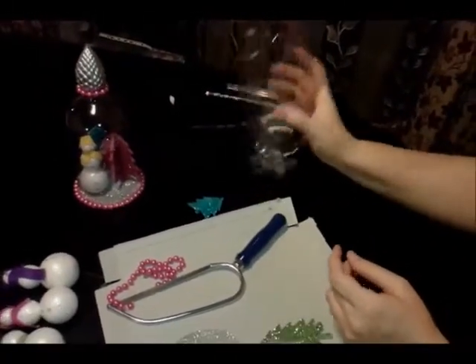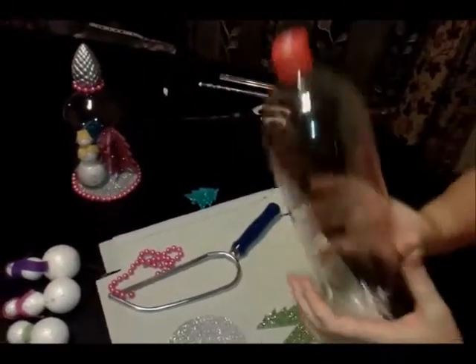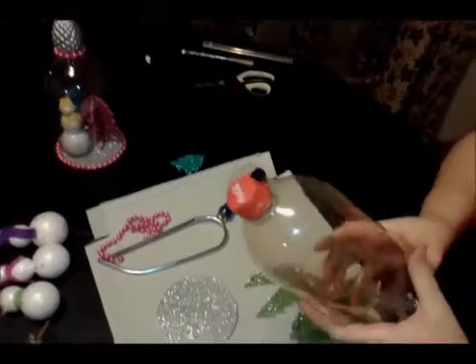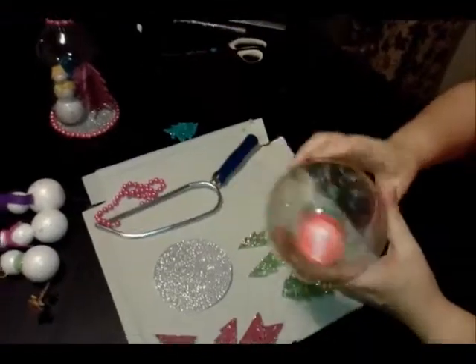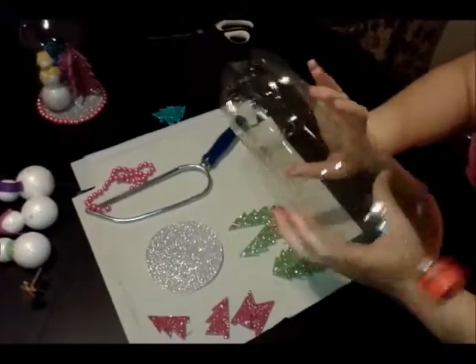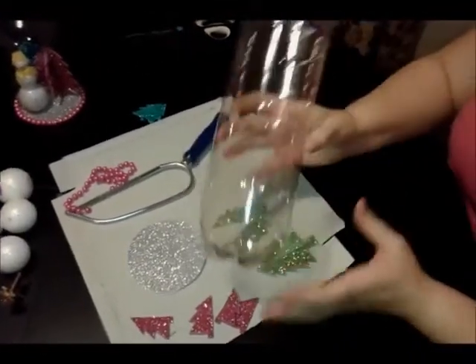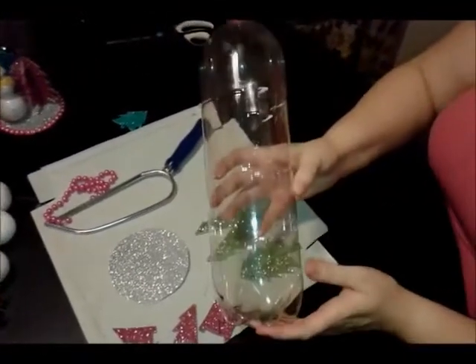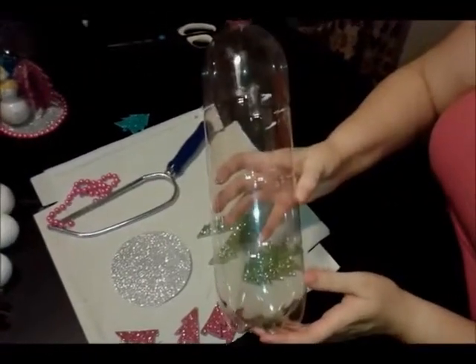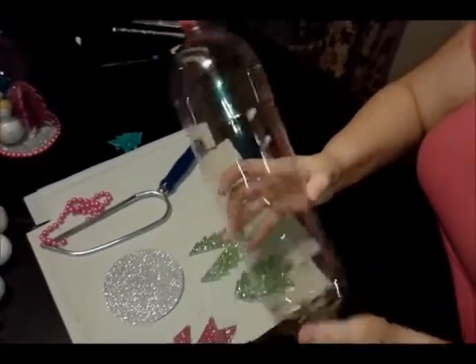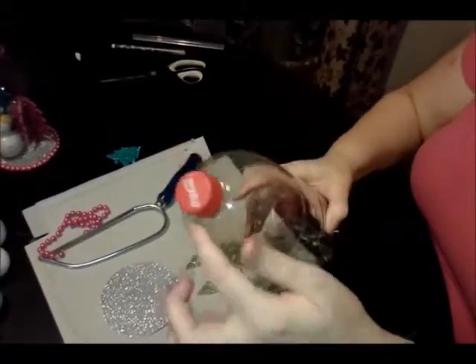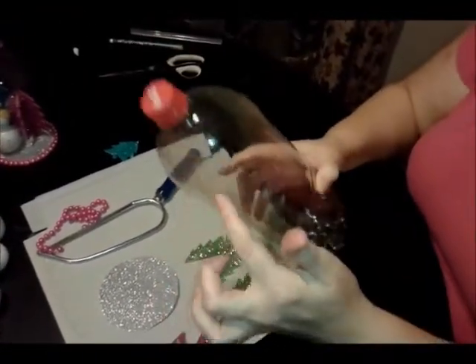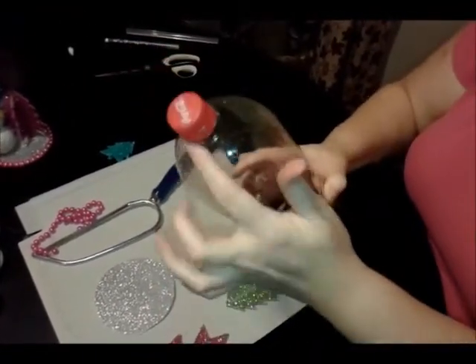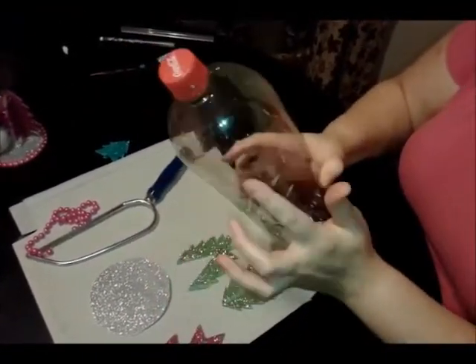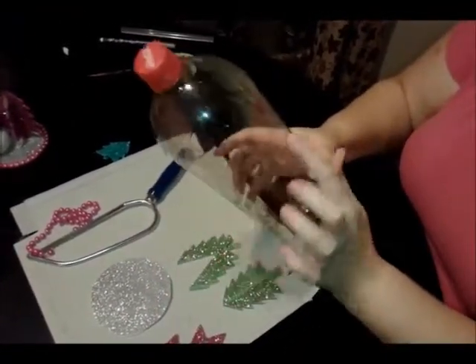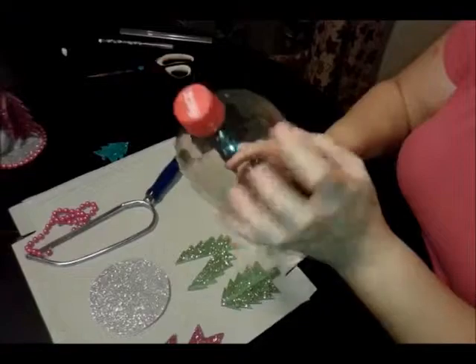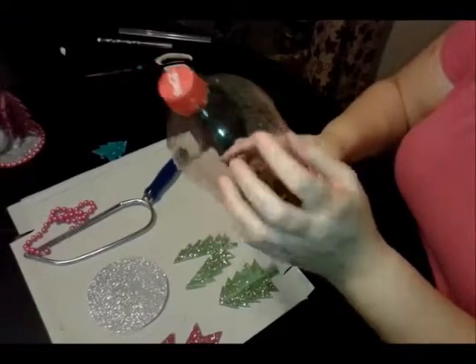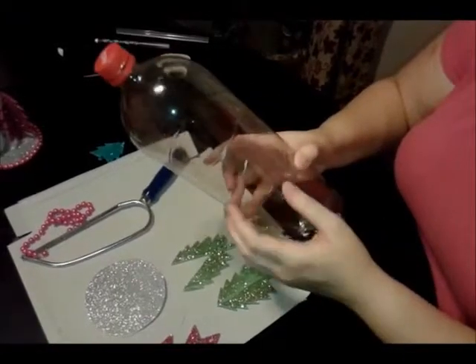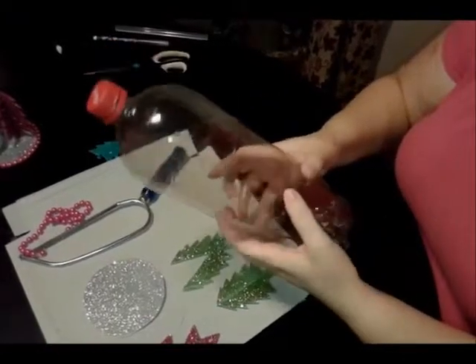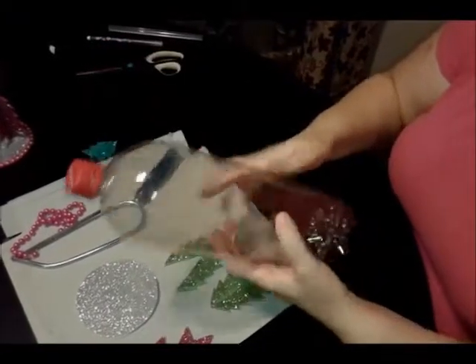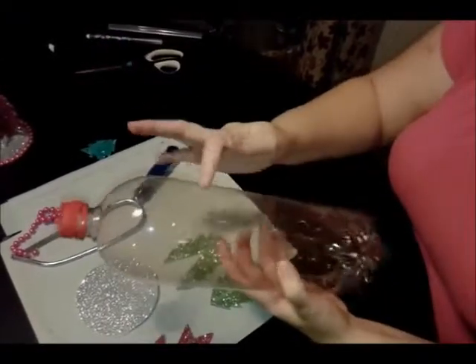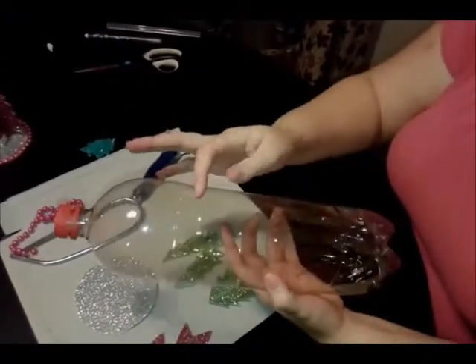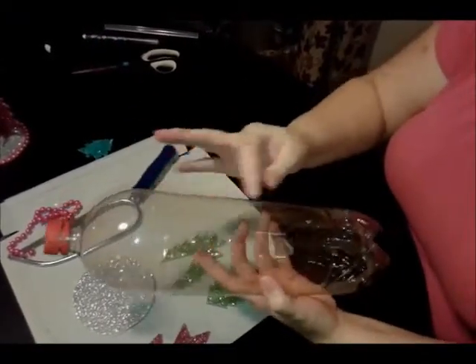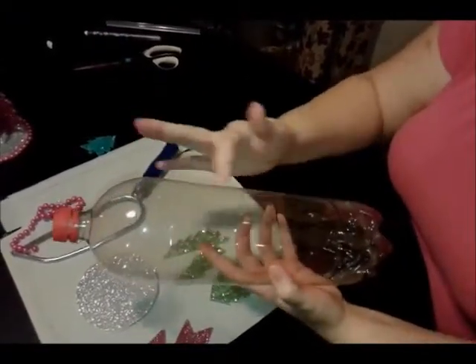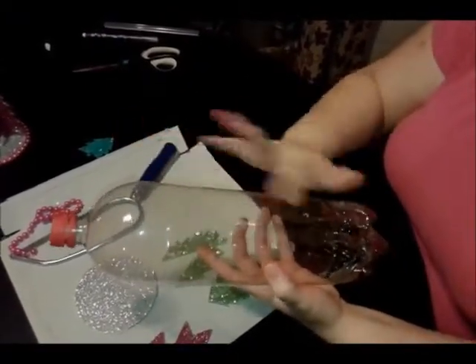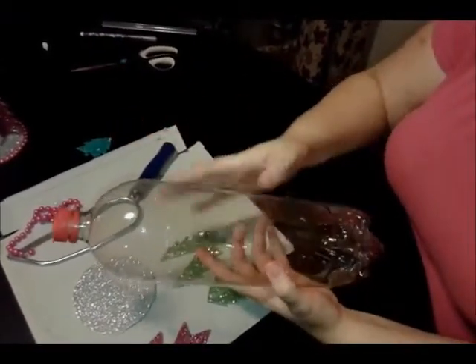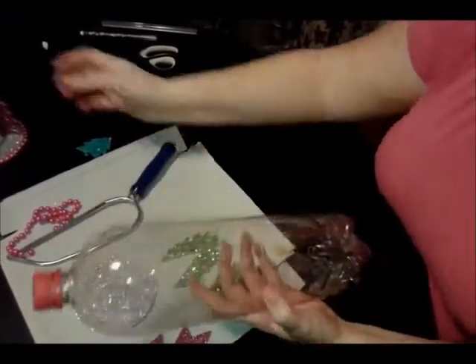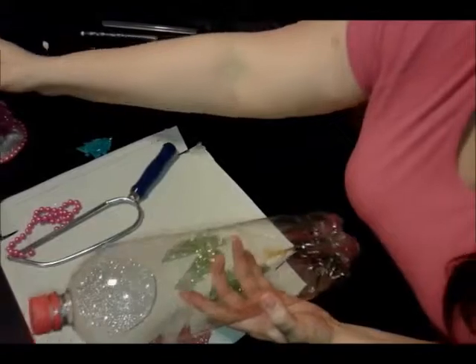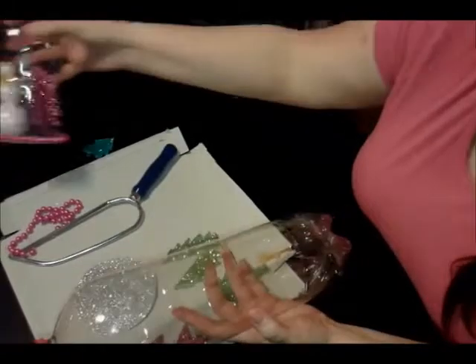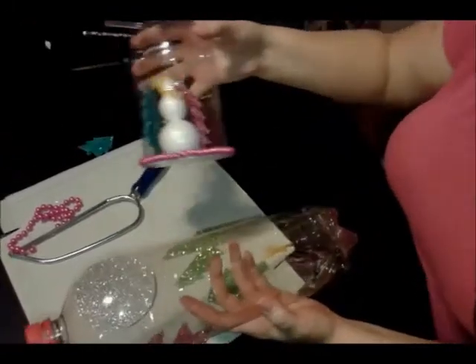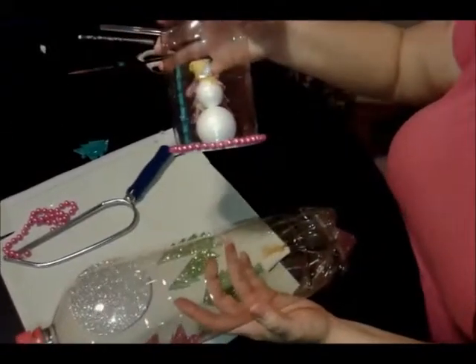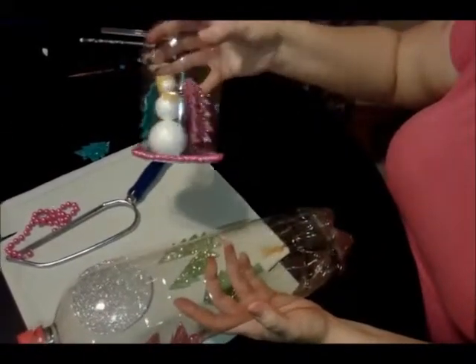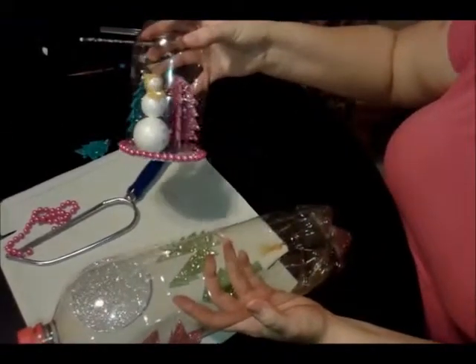For the bottle, any two-liter bottle is fine, but you want one that's flat. You don't want a whole lot of bumps and everything. This one has ridges, but it's not a big deal — I don't think it really matters that much.